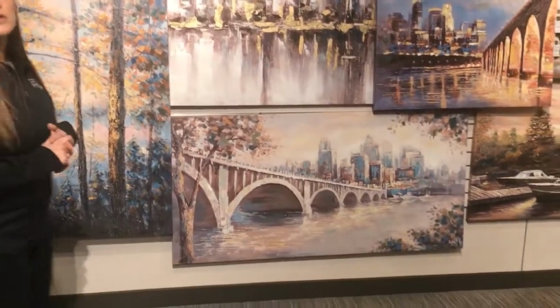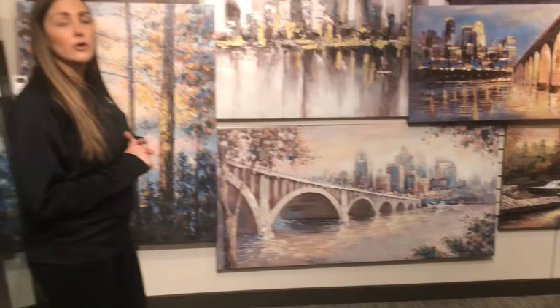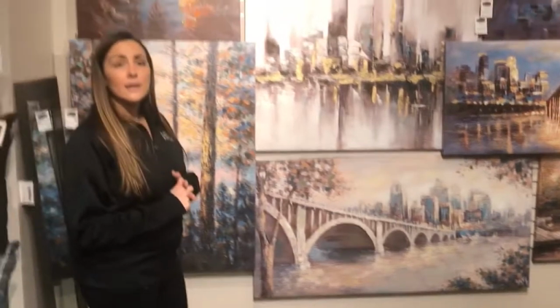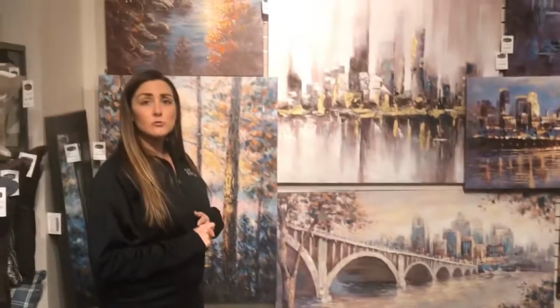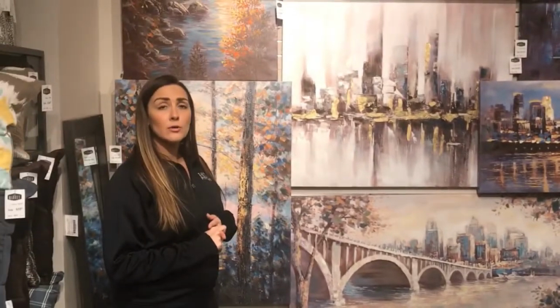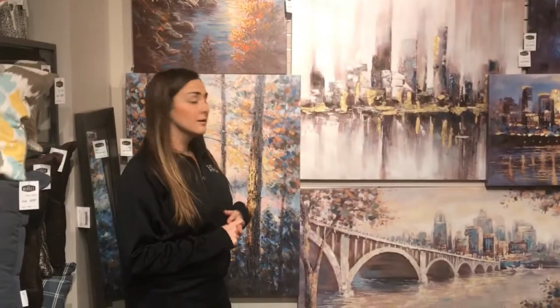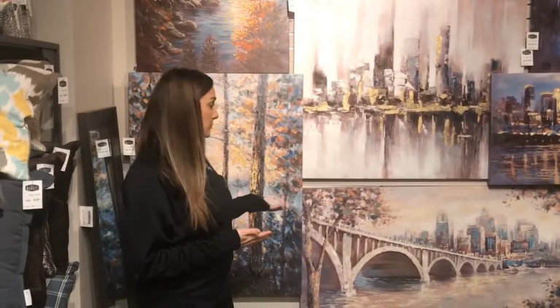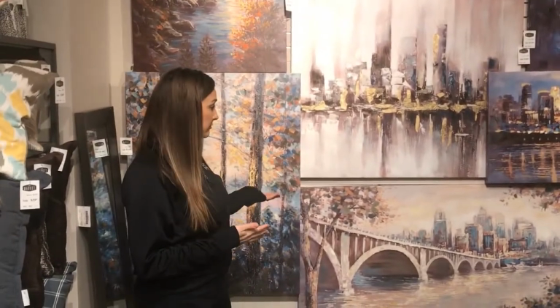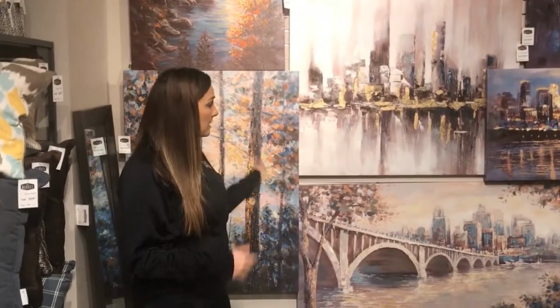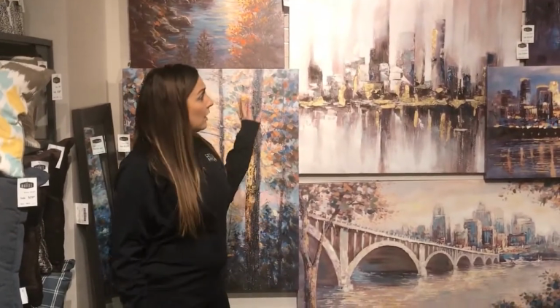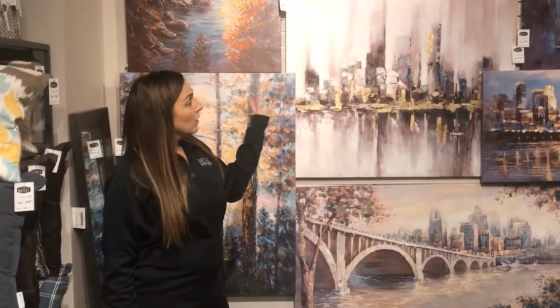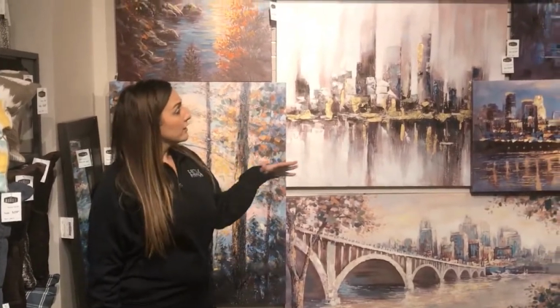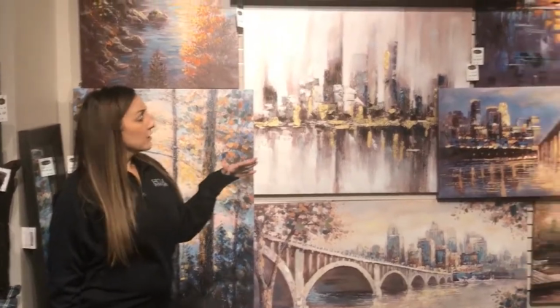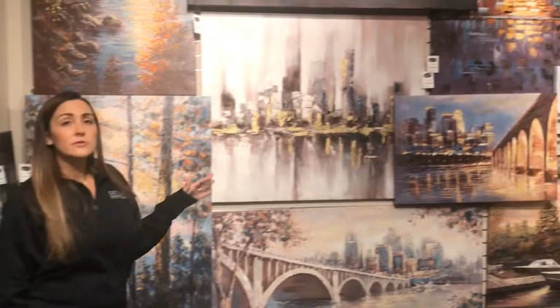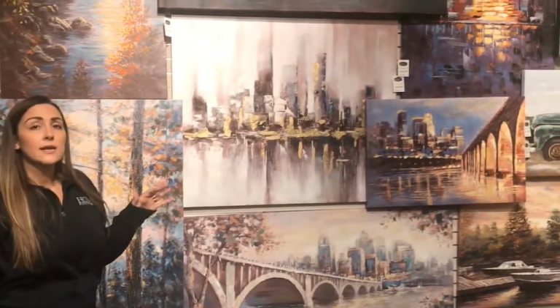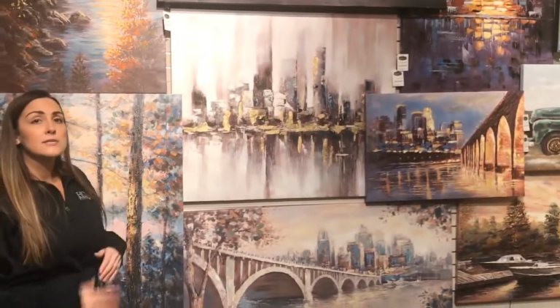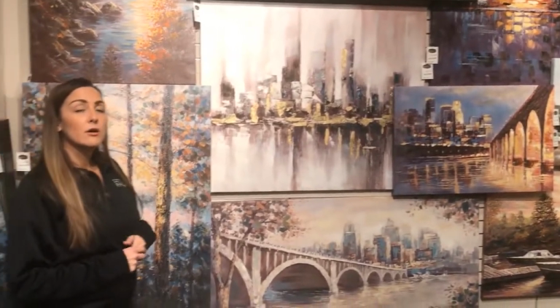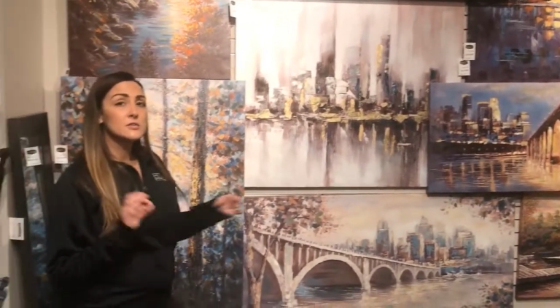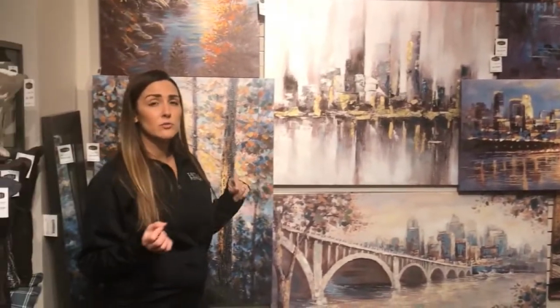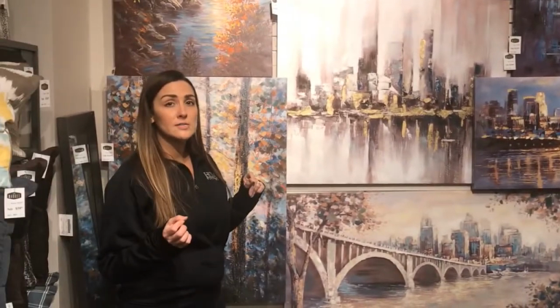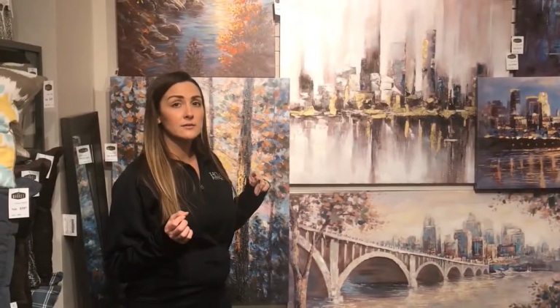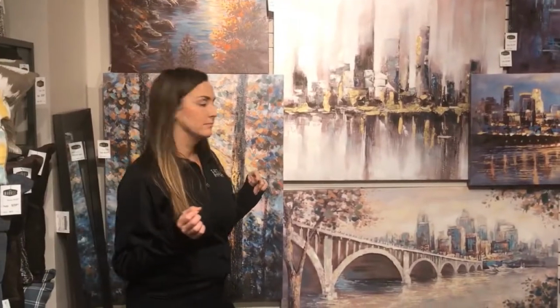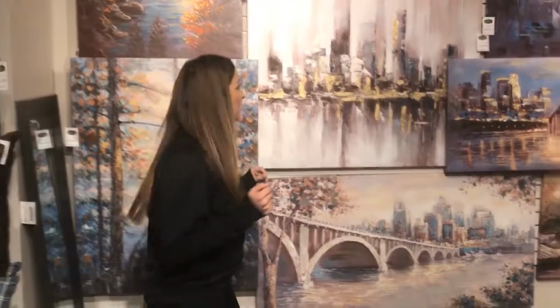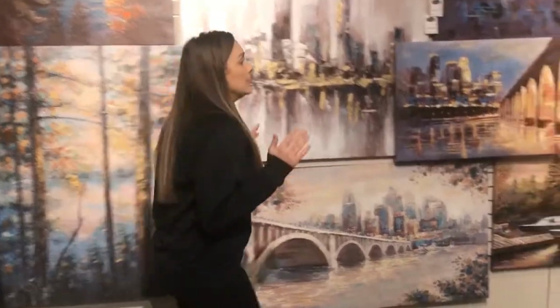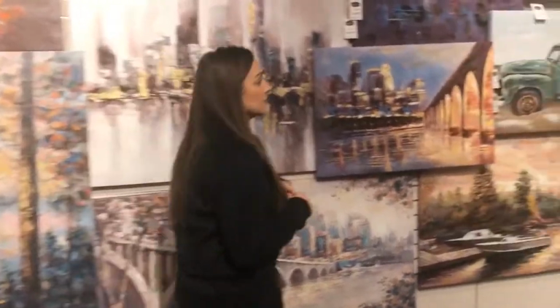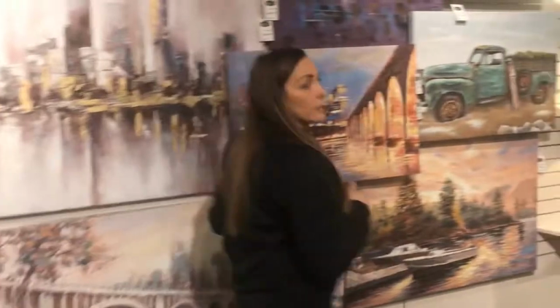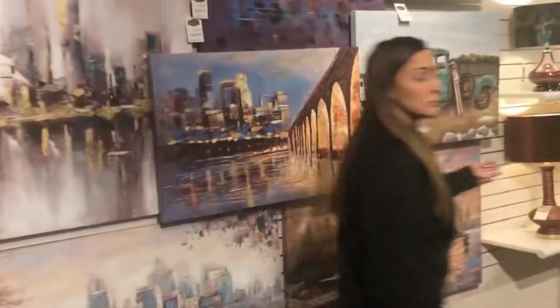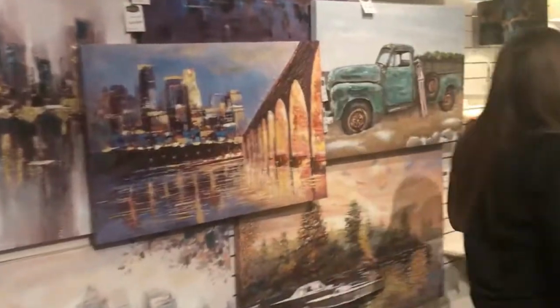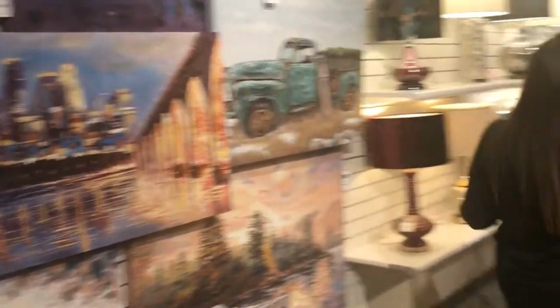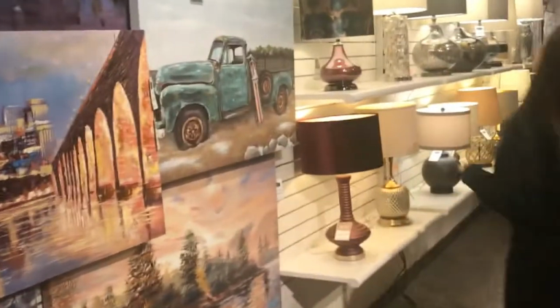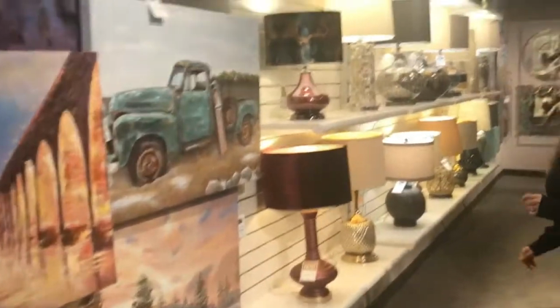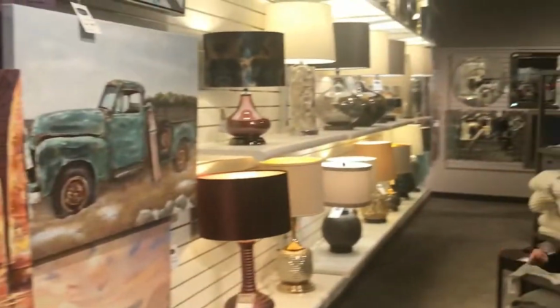This one is a great size if you're looking to put something over a sofa or a bed — it's the perfect fit. Also, all of our canvas art is 50% hand-painted by the artist, so each one will vary slightly.